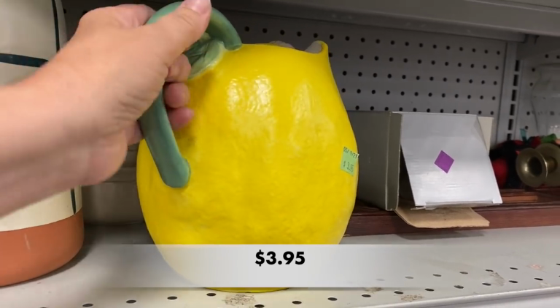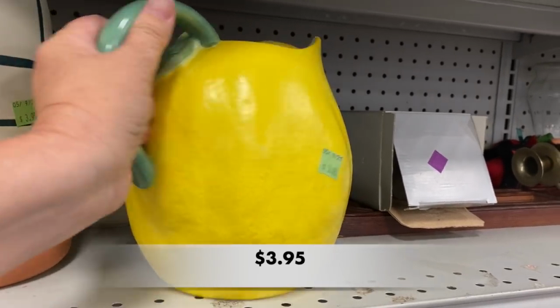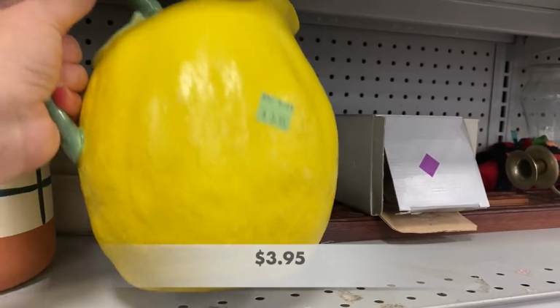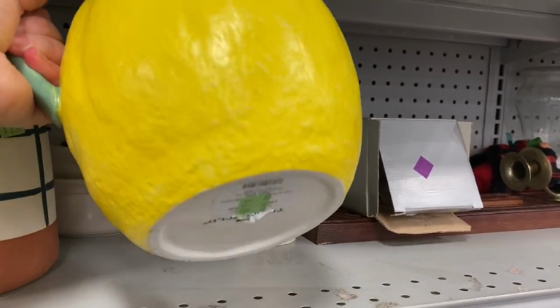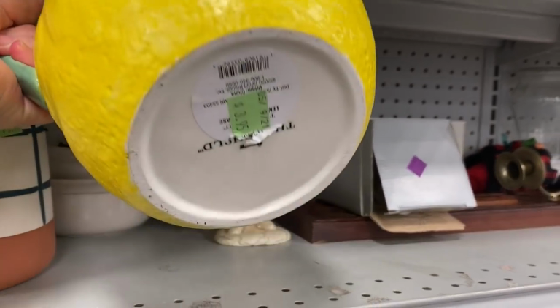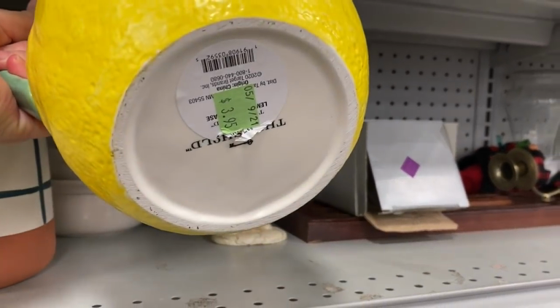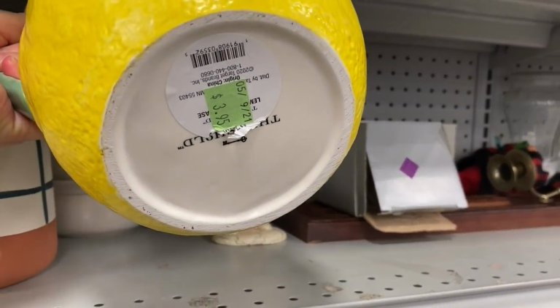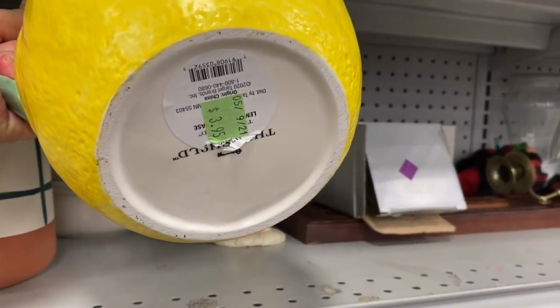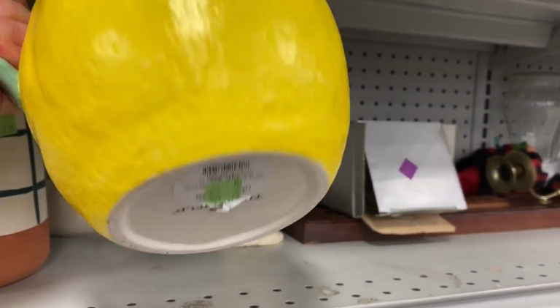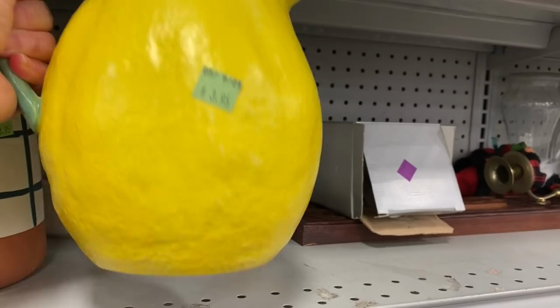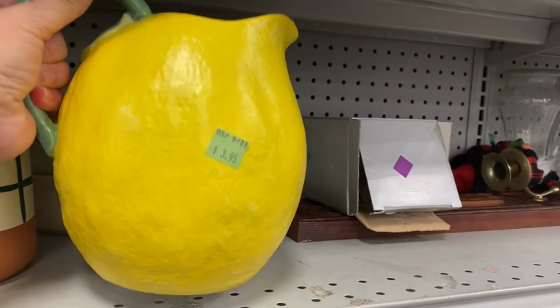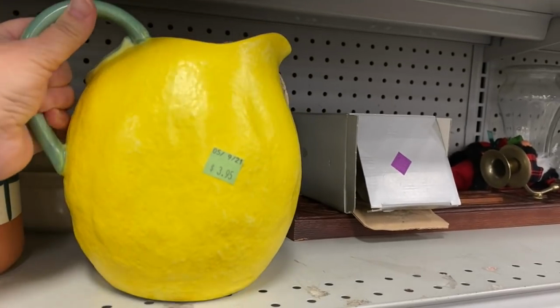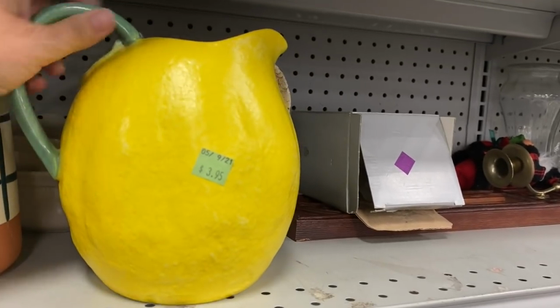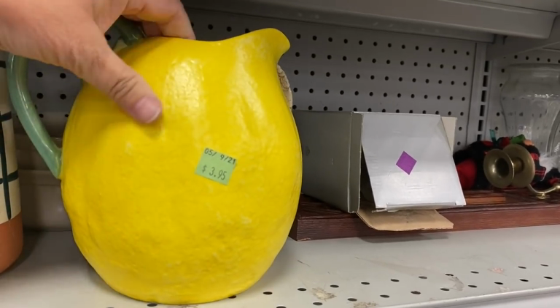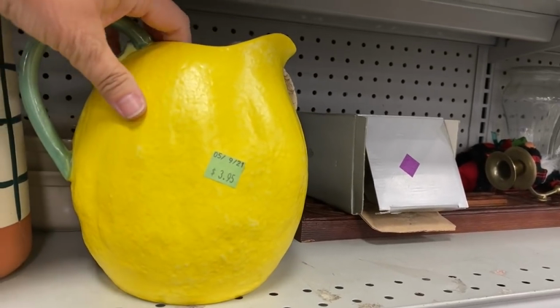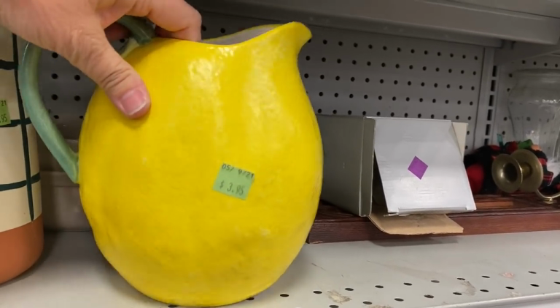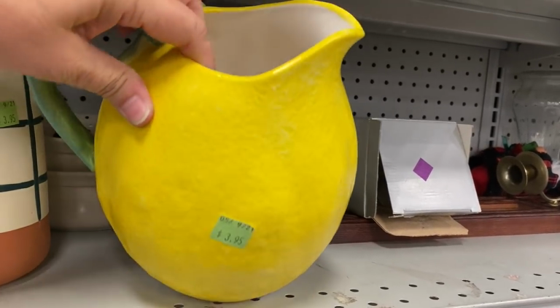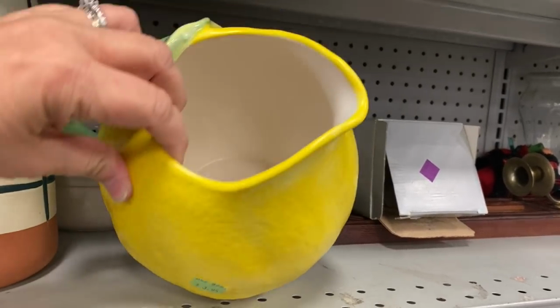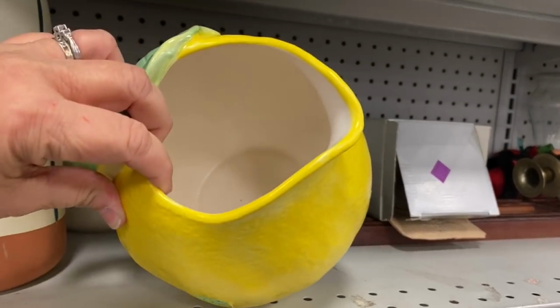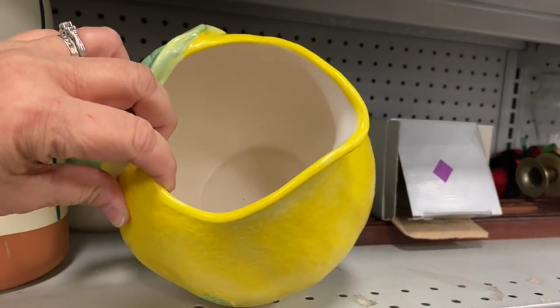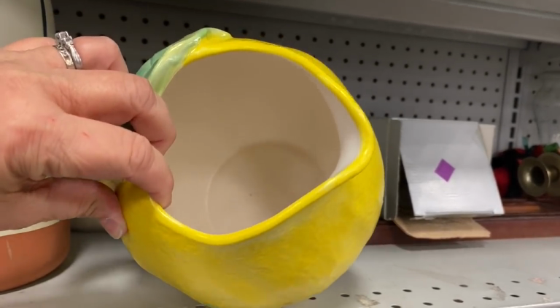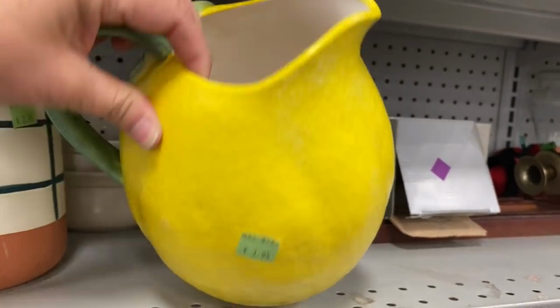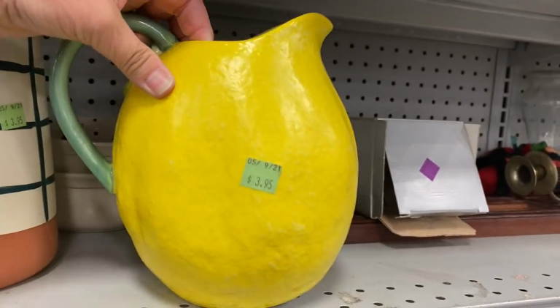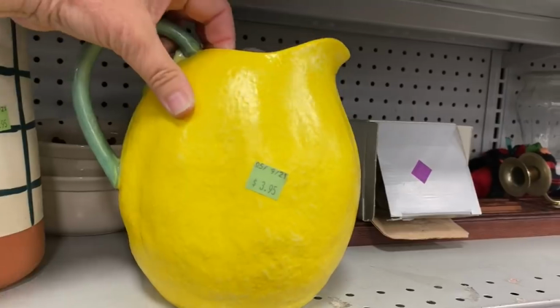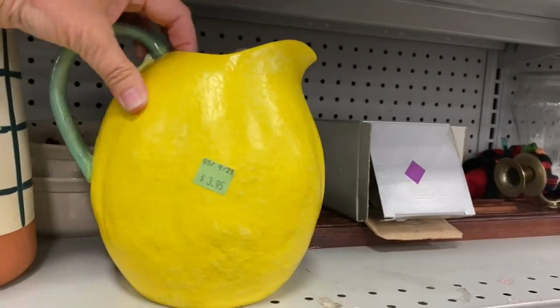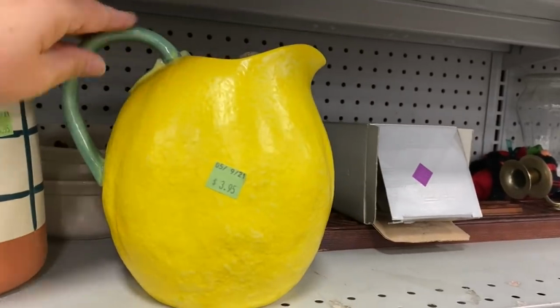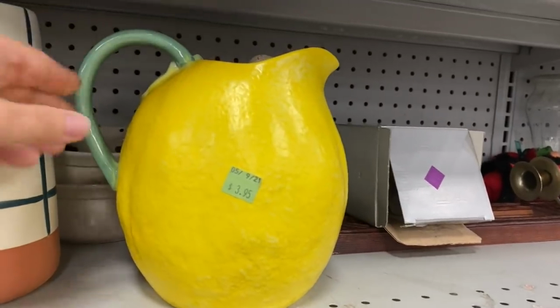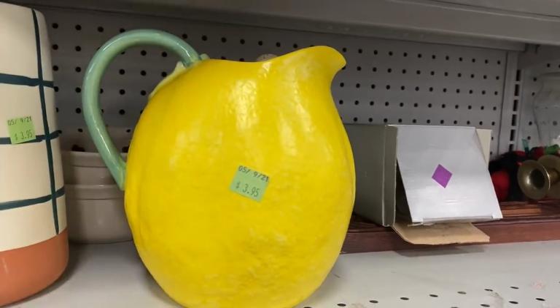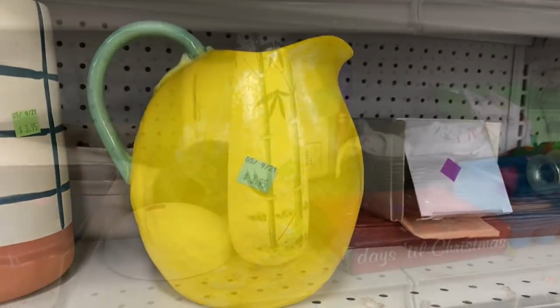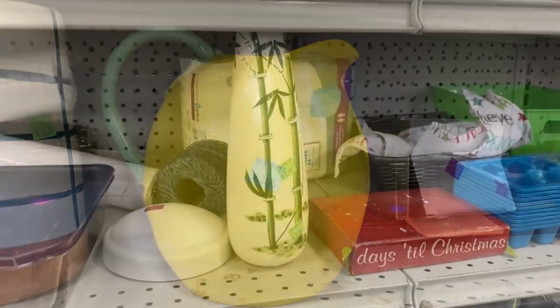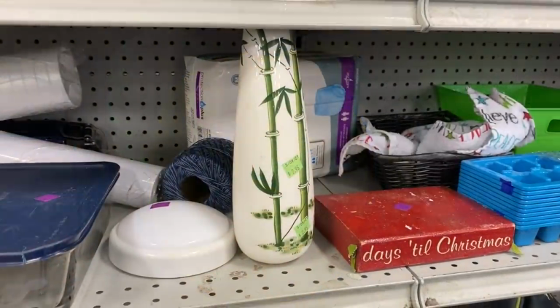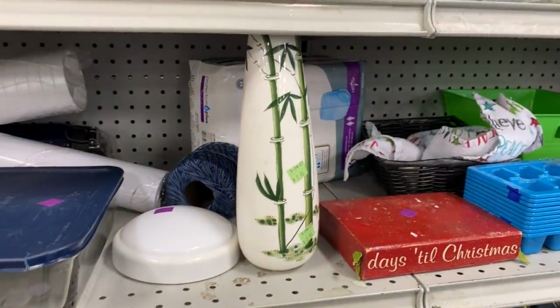Then, this adorable lemon pitcher — Threshold! I don't know if lemon decor is in or out this year, but this lemon pitcher is adorable for summer entertaining.